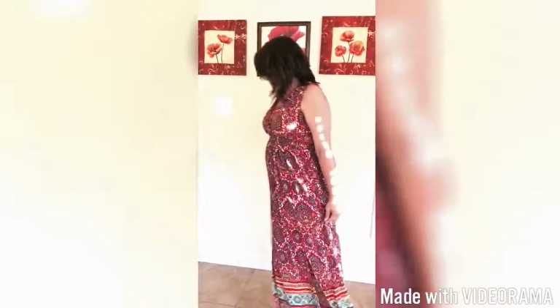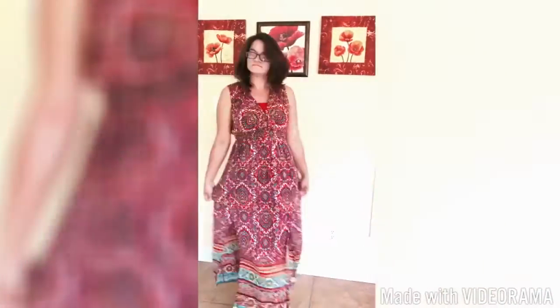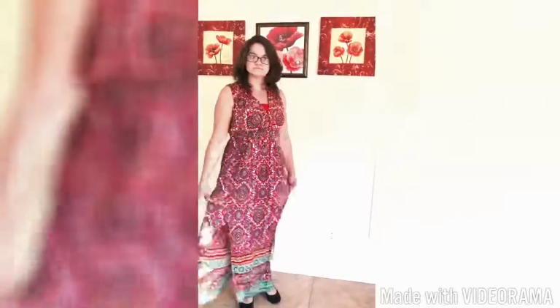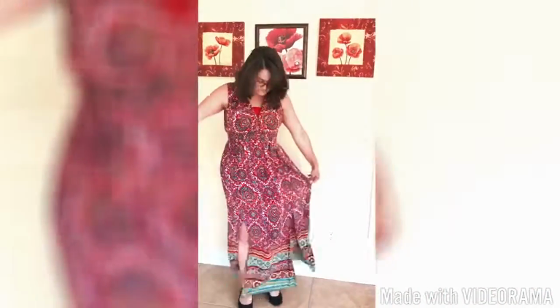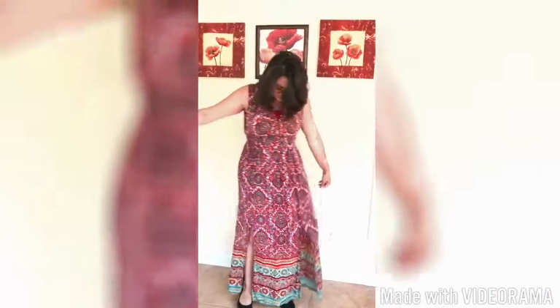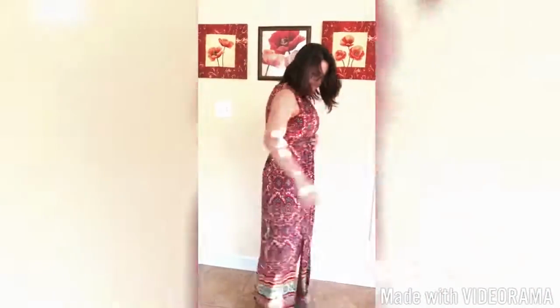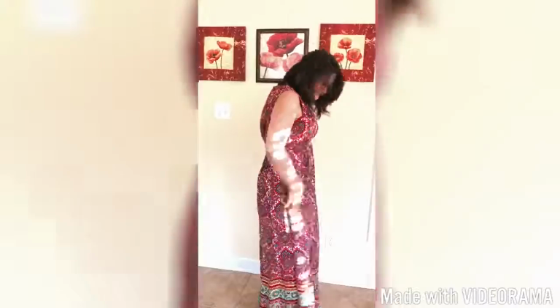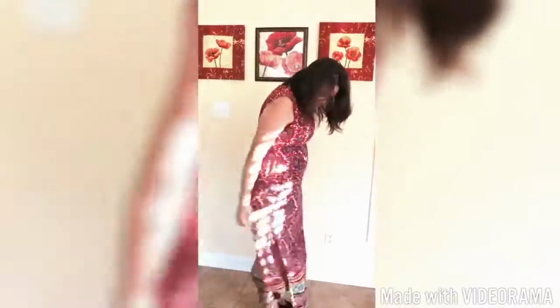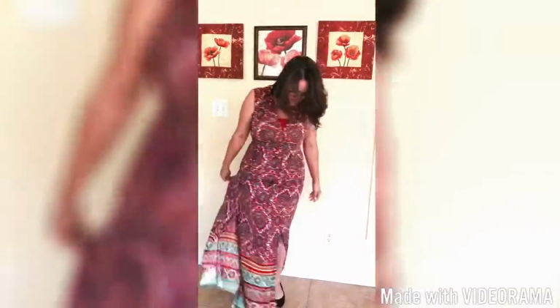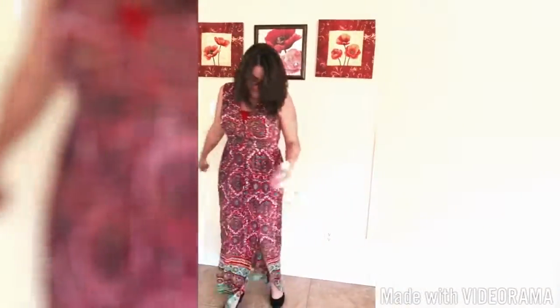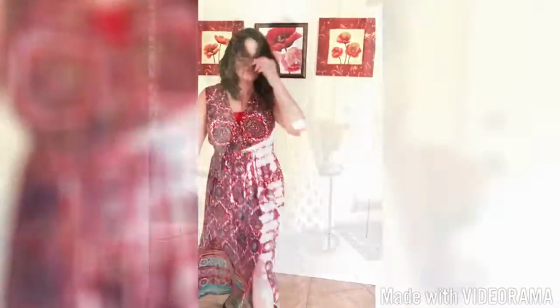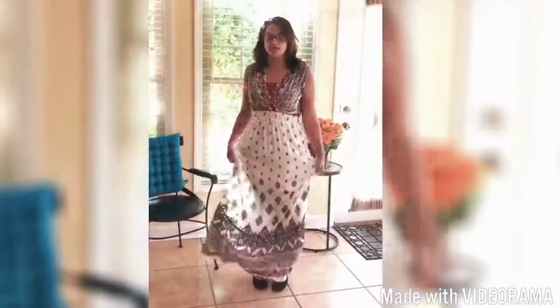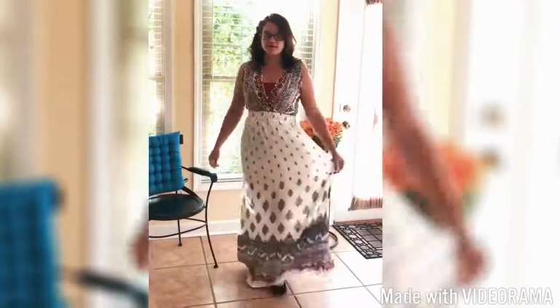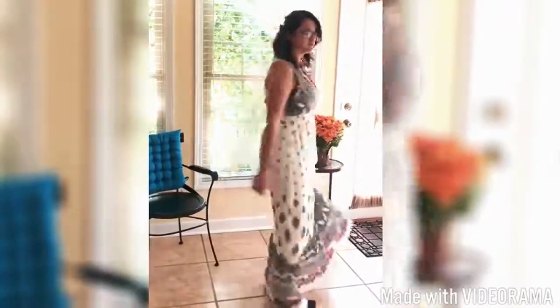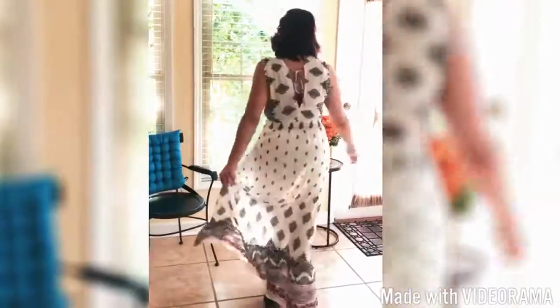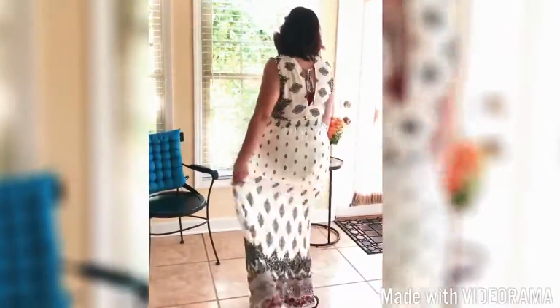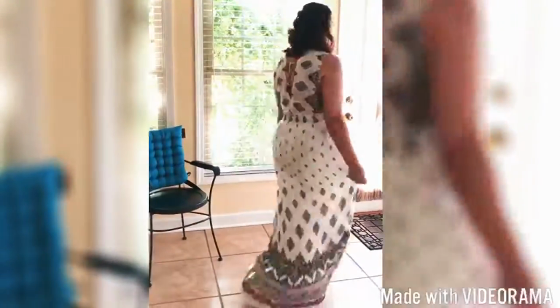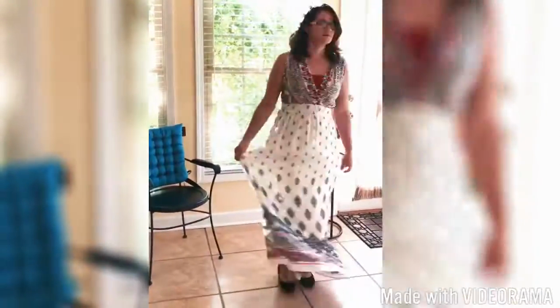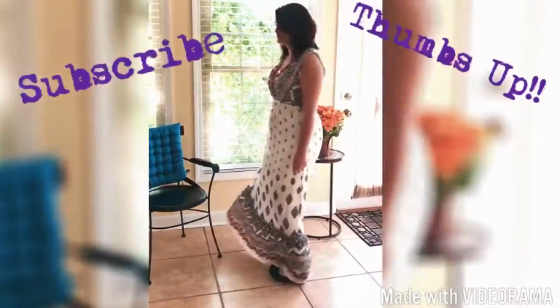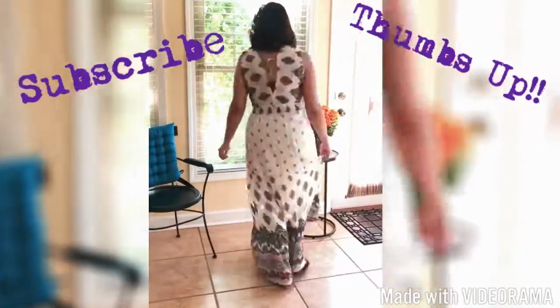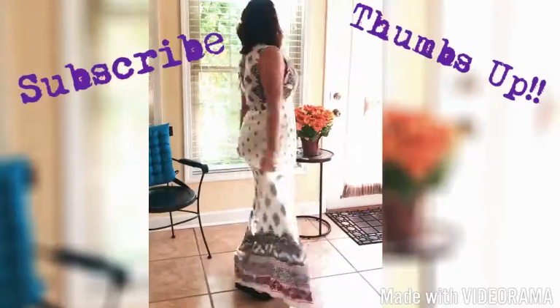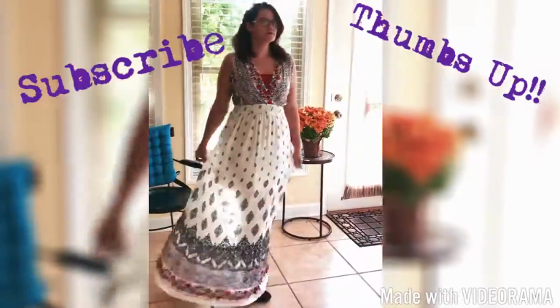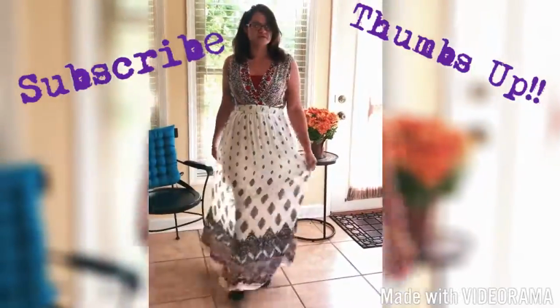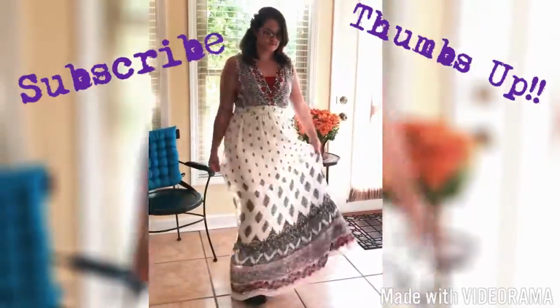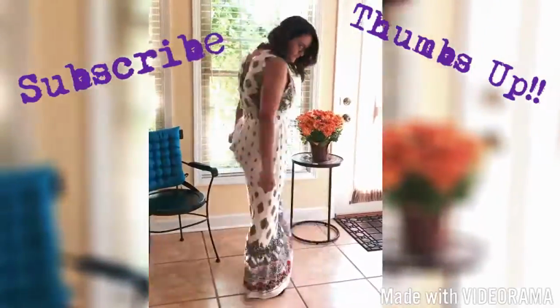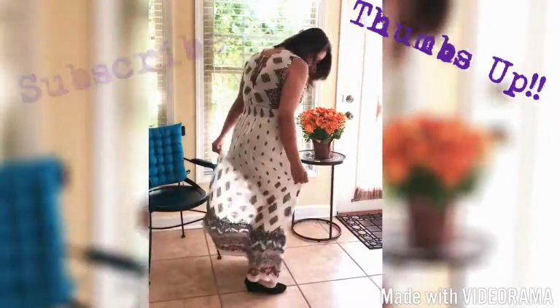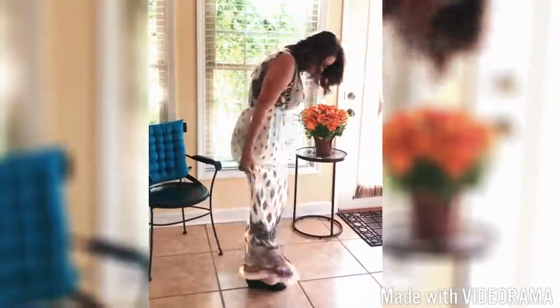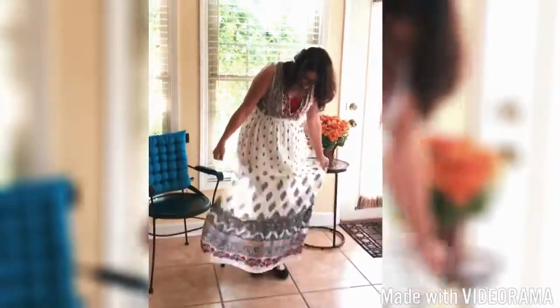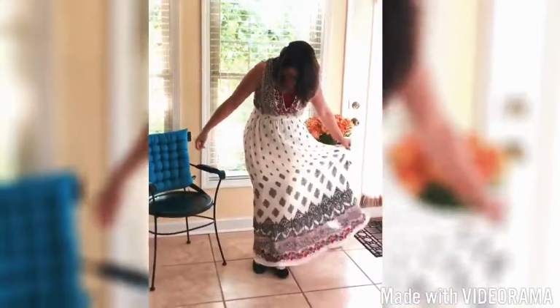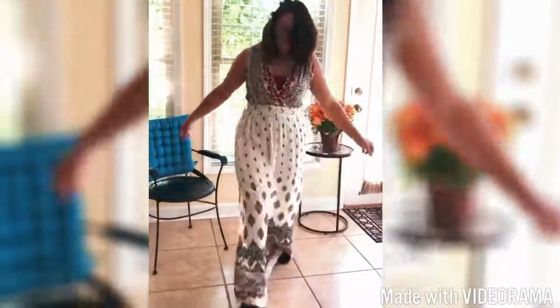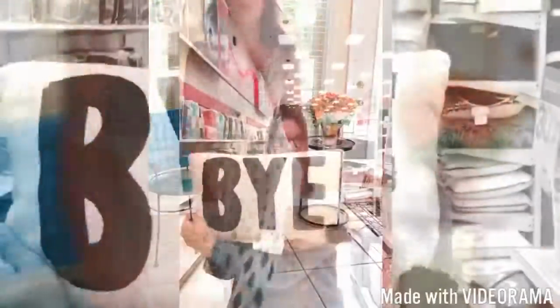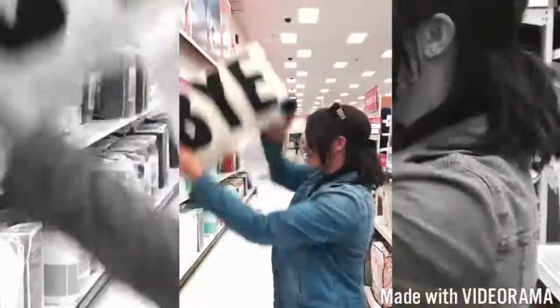This one right here I got at Ross. Only $10, so you can find a lot of good things at Ross. This dress is very unique because in the back, you can see it's v-ed, and it has a little tie on it.